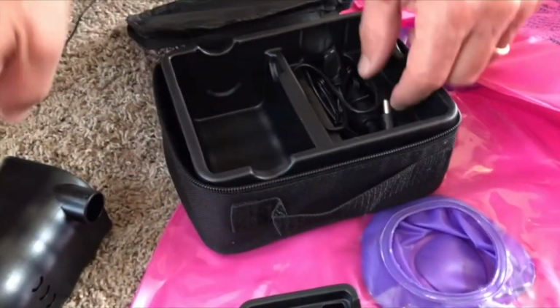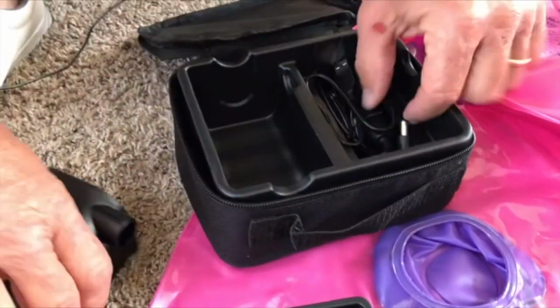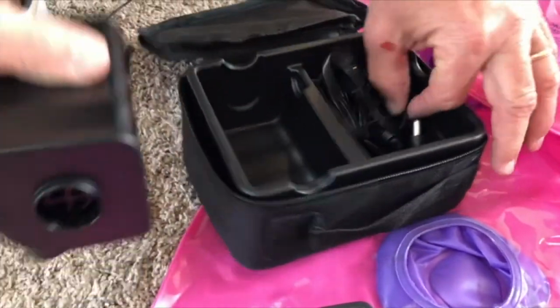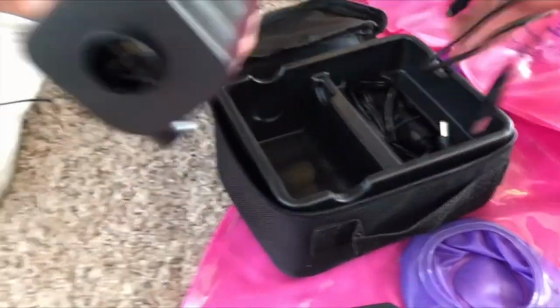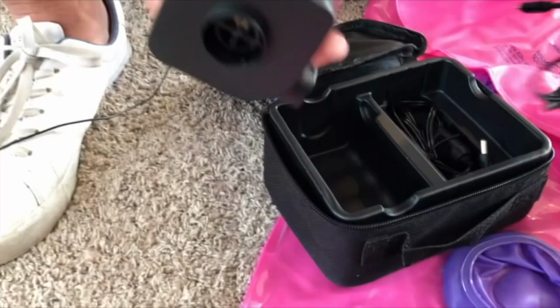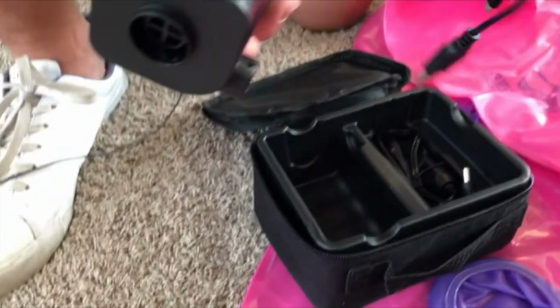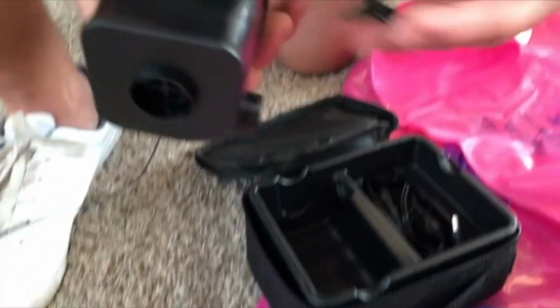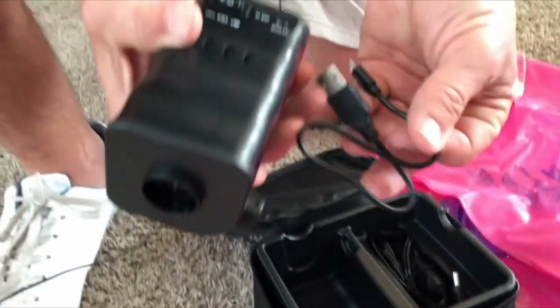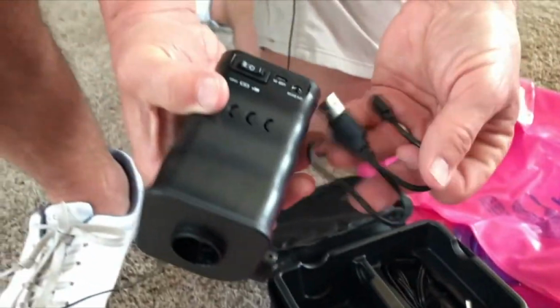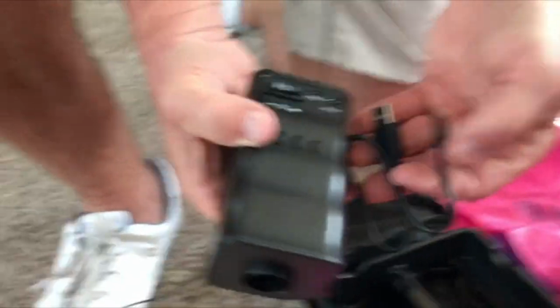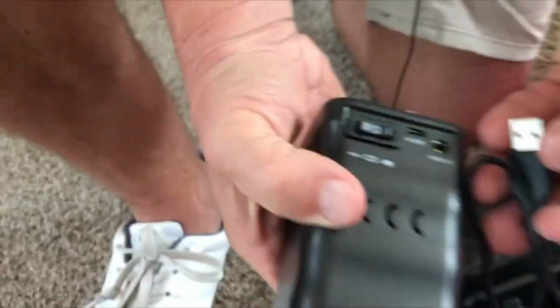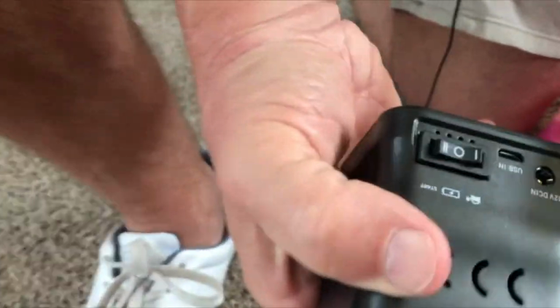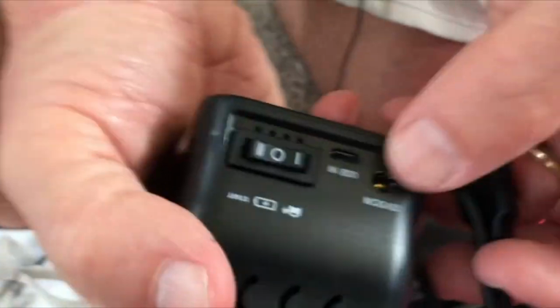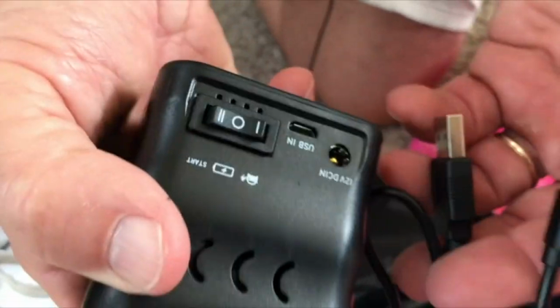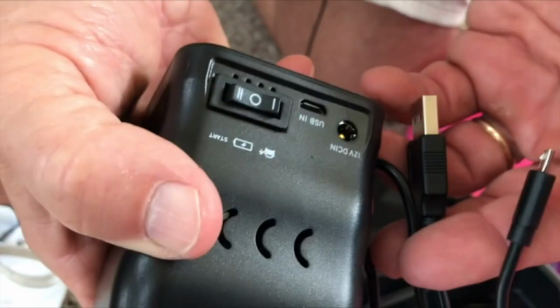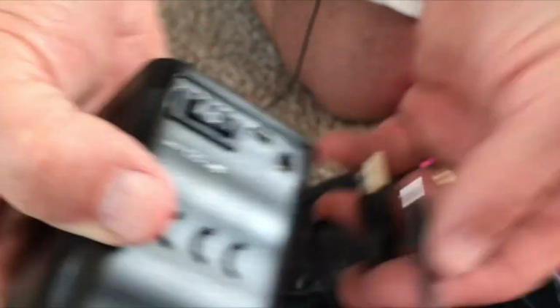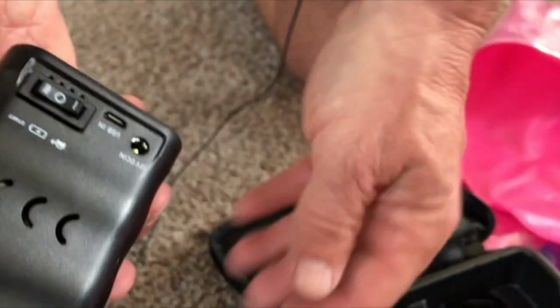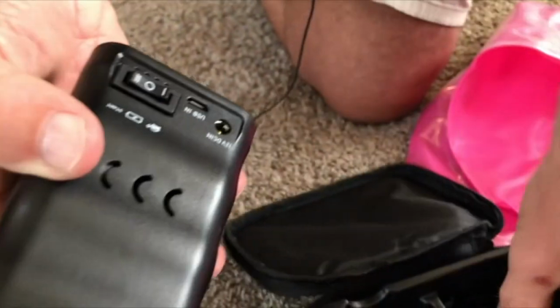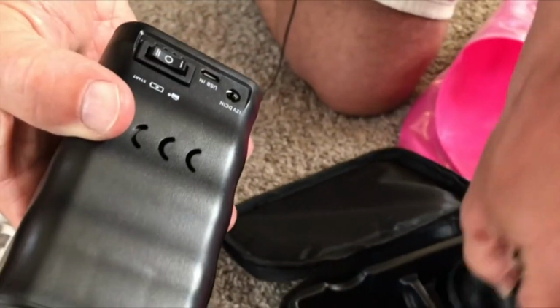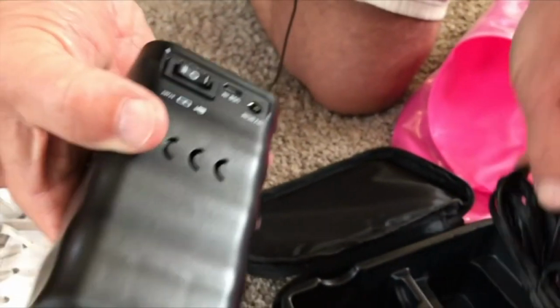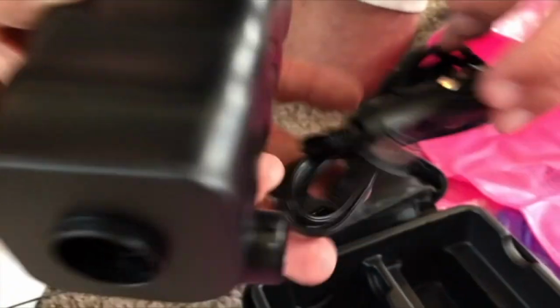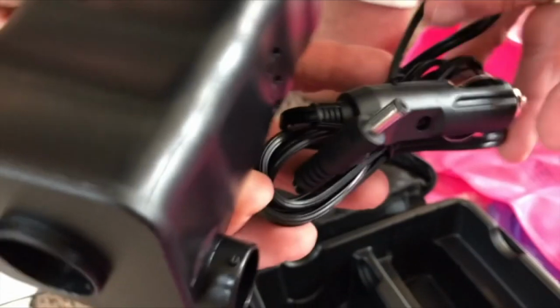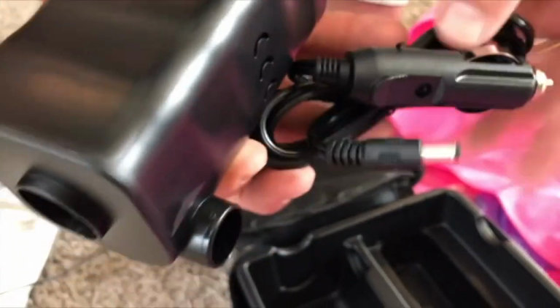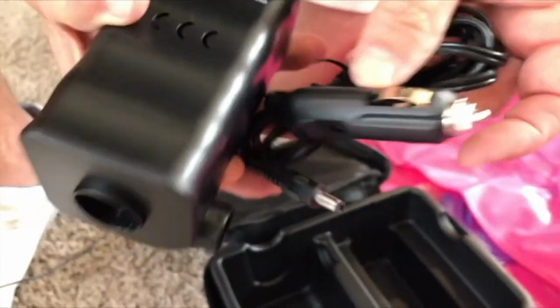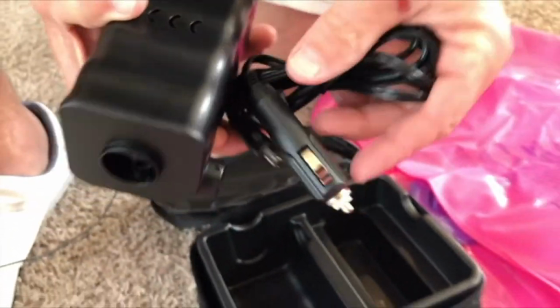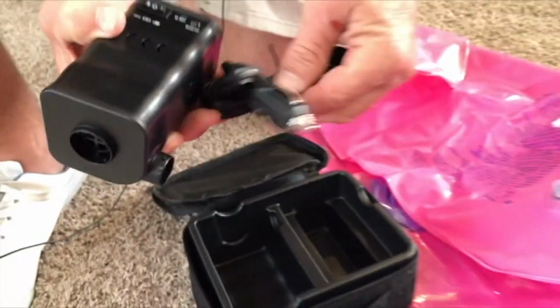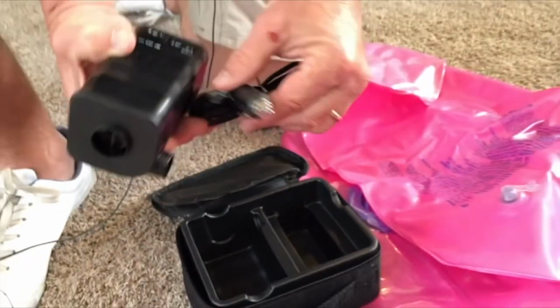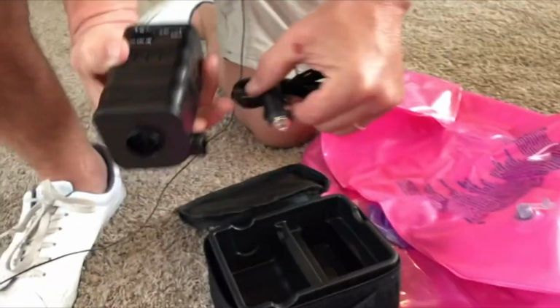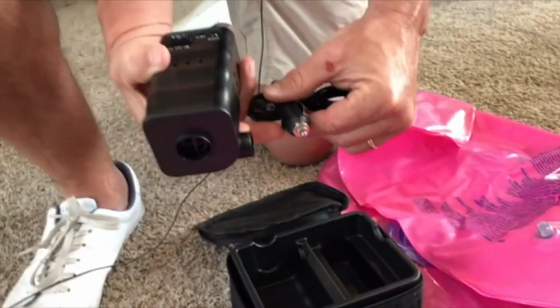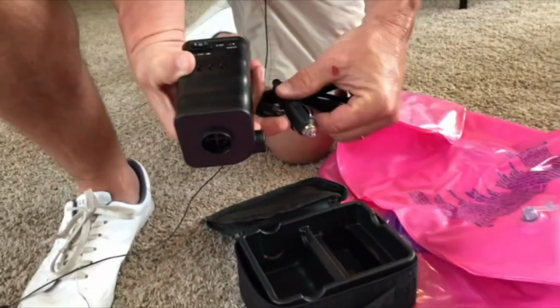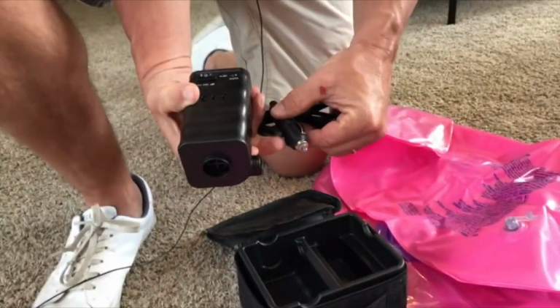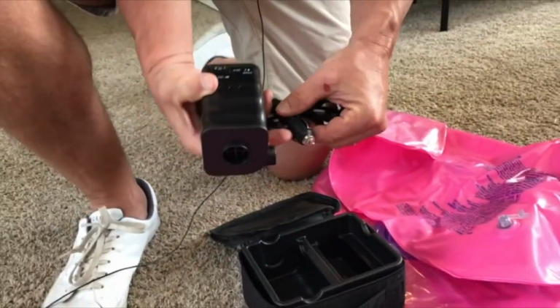How you charge it is you've got a couple of options. You've got a USB port — you just plug the DC right there in the back — as well as, very convenient, you can take this along with you and plug it into a car.